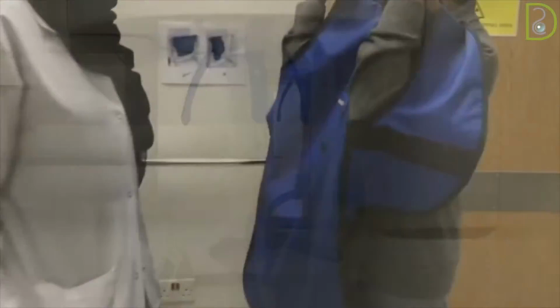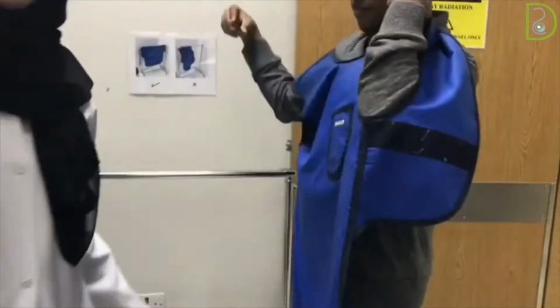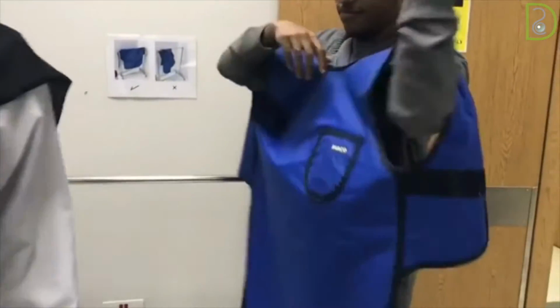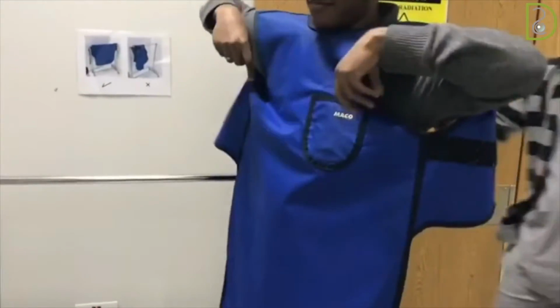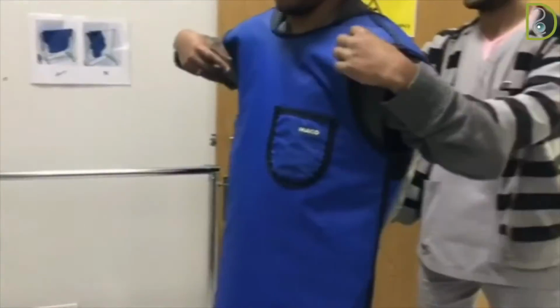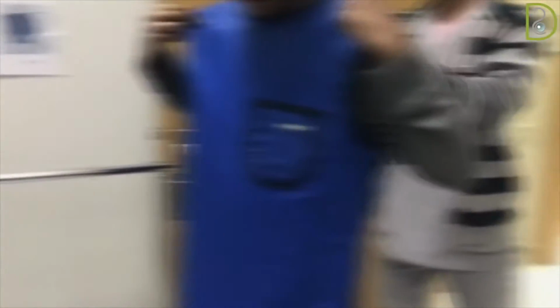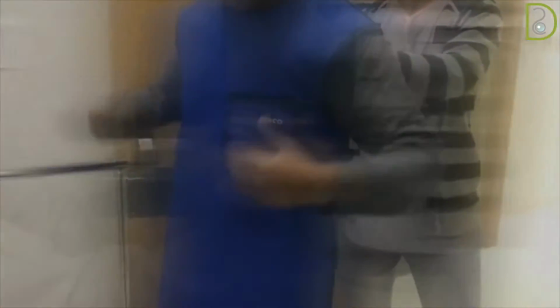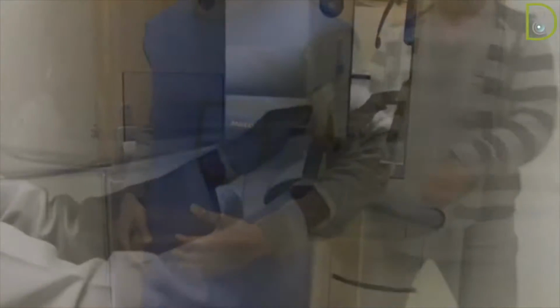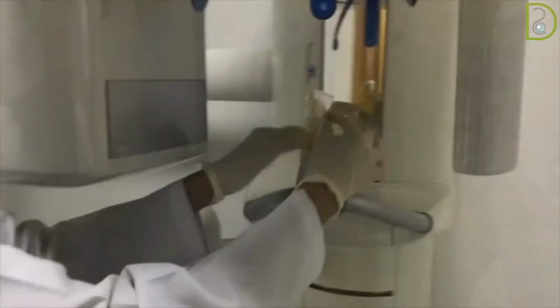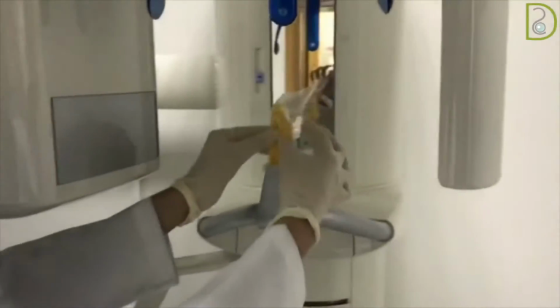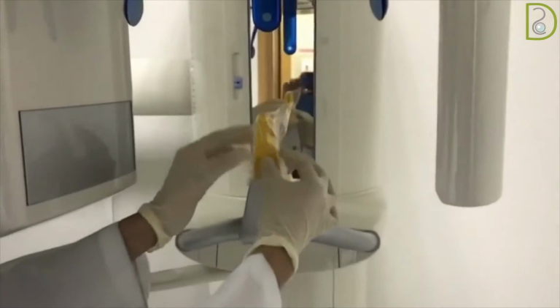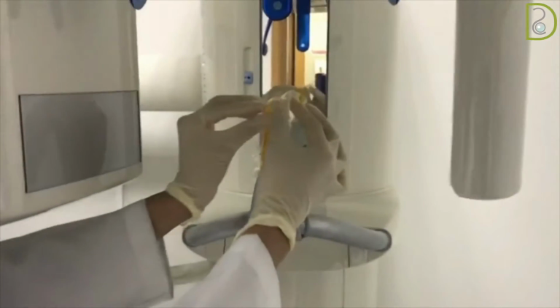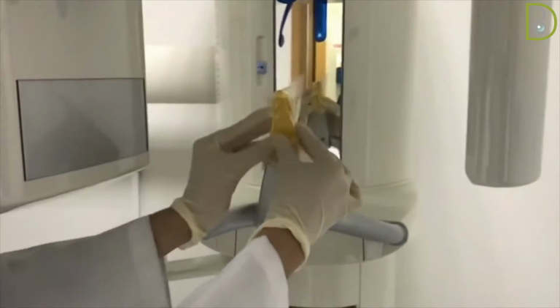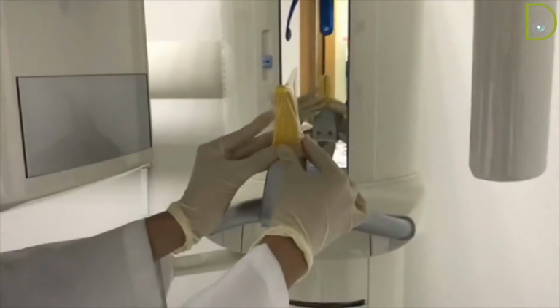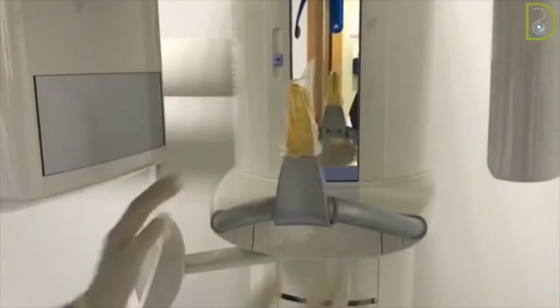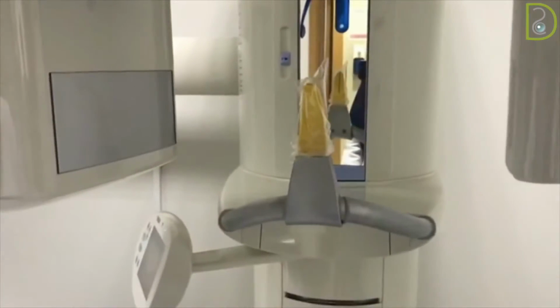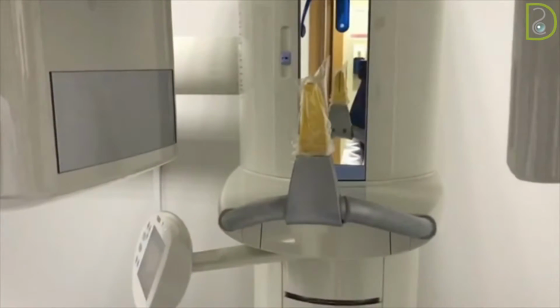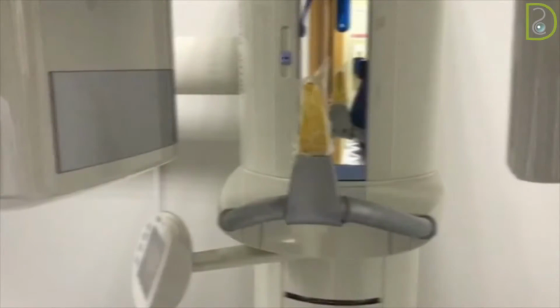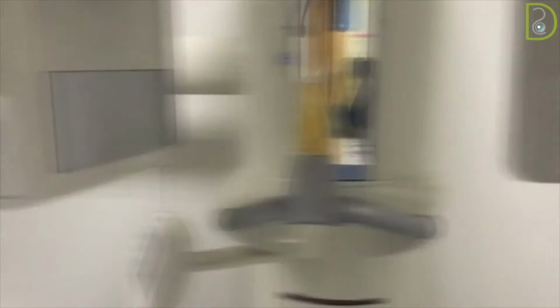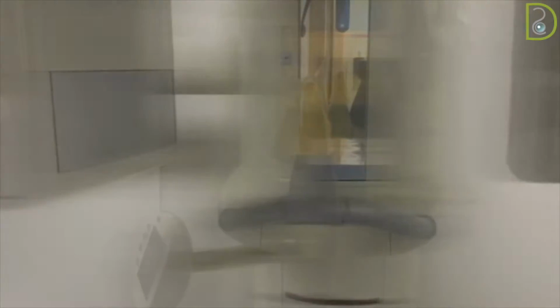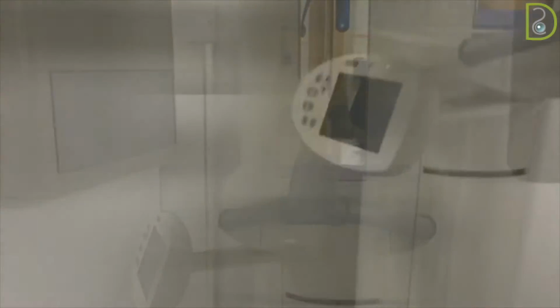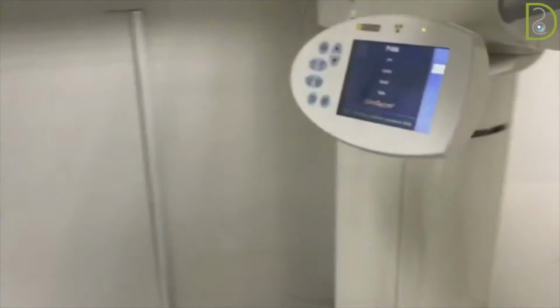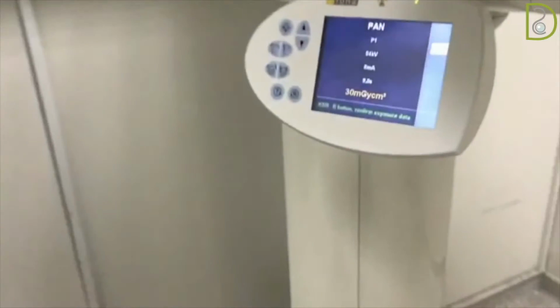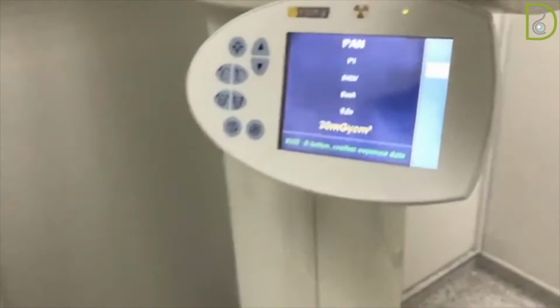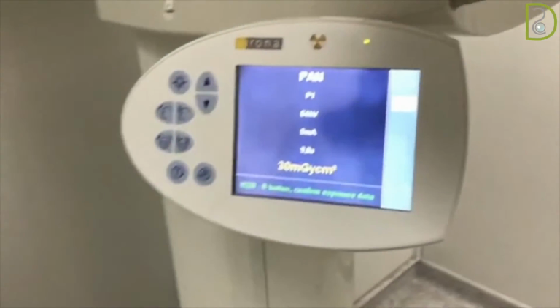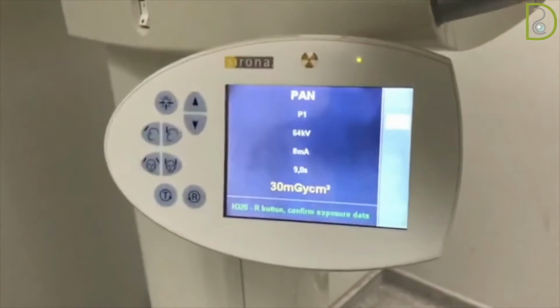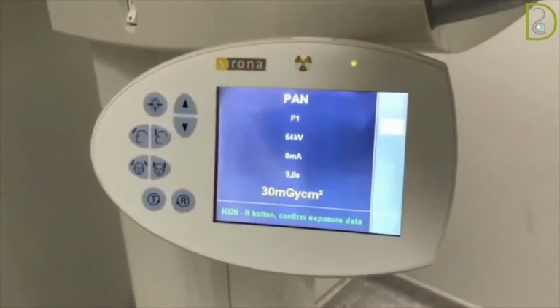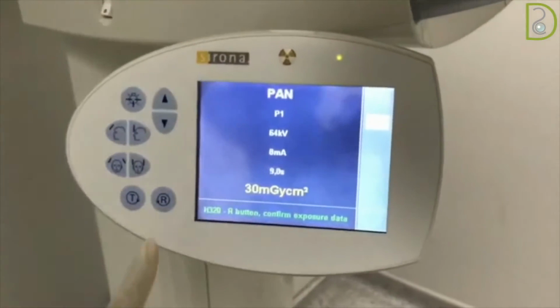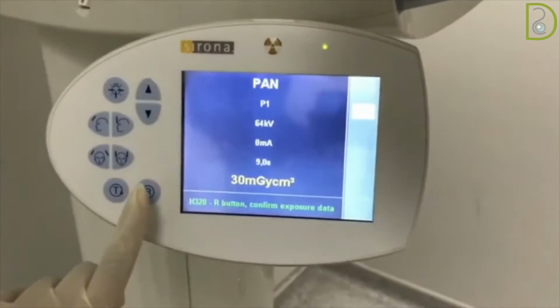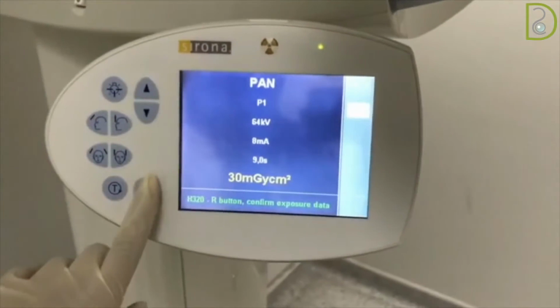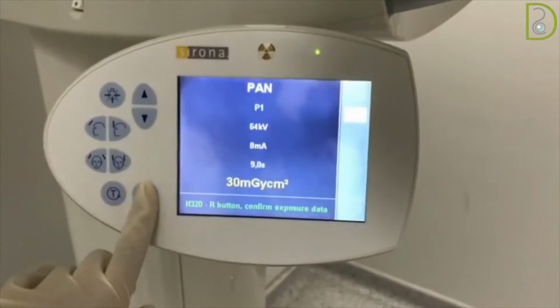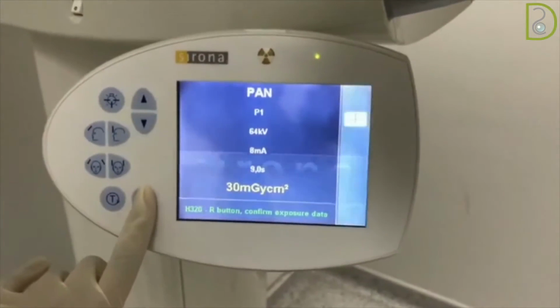Ask the patient to wear the lead apron. Place a protective barrier over the bite guide. Press the restart button on the control panel.